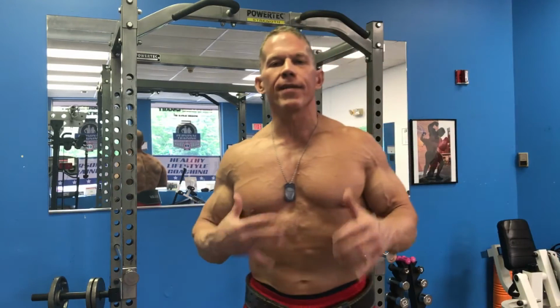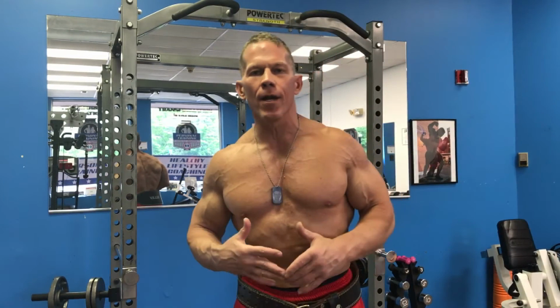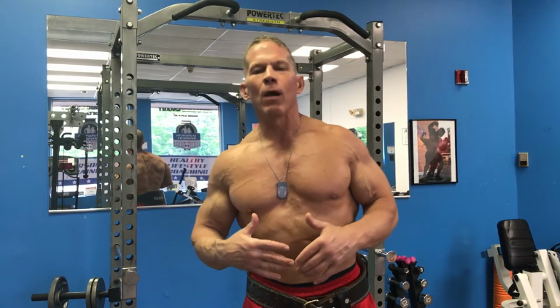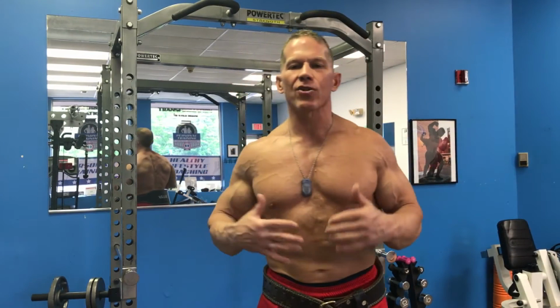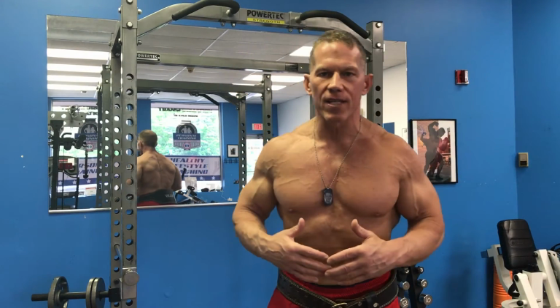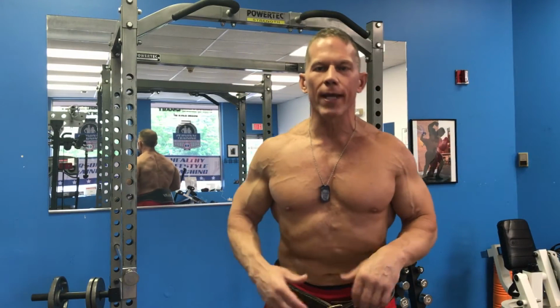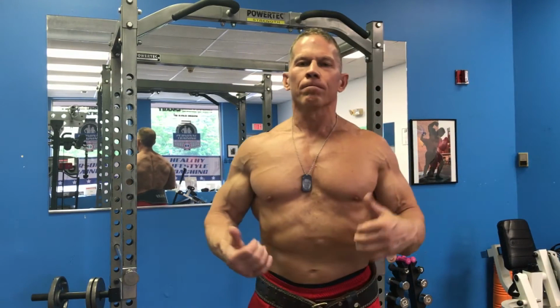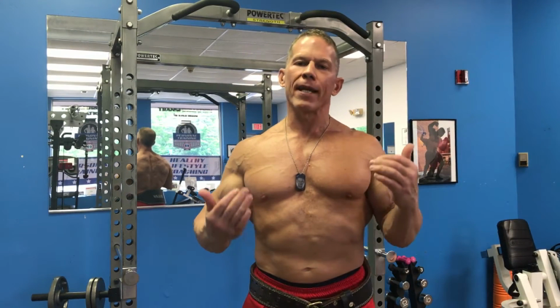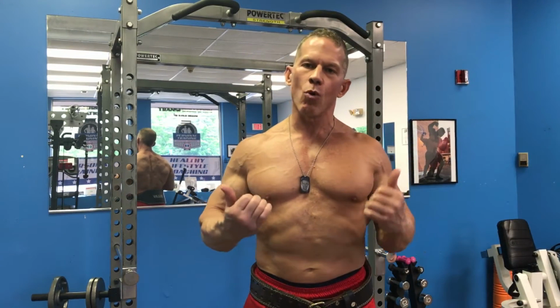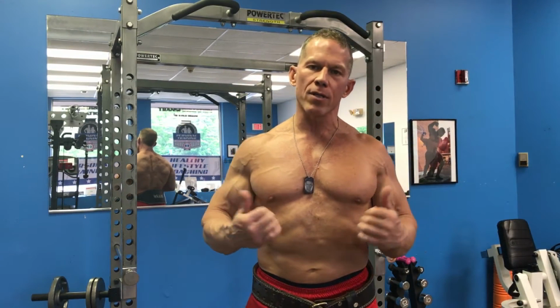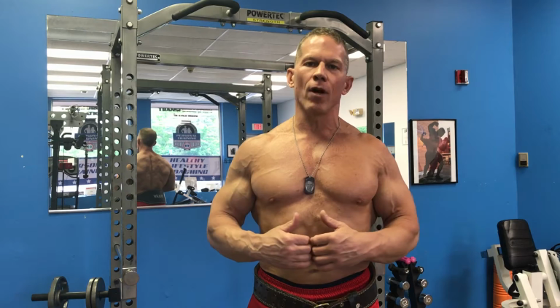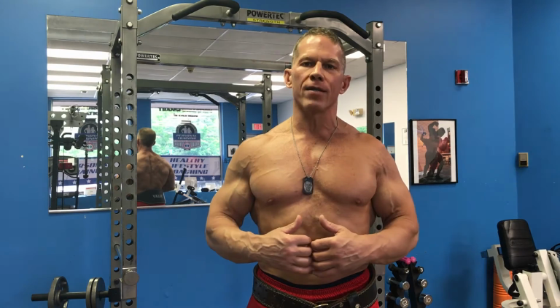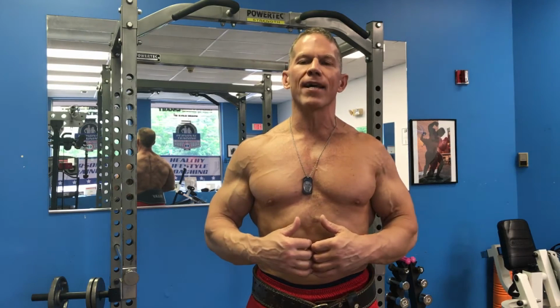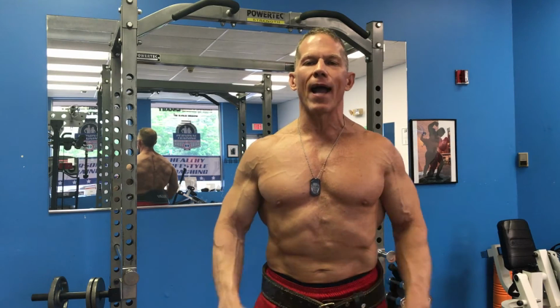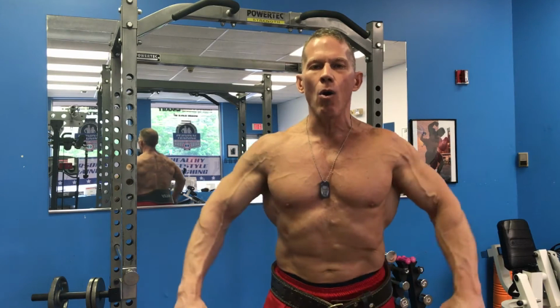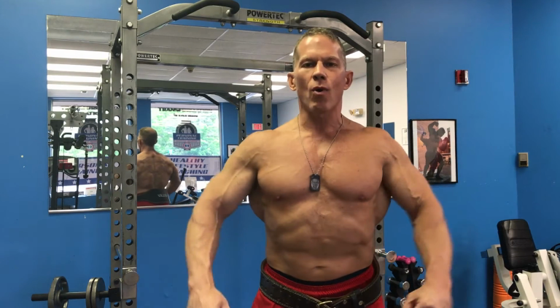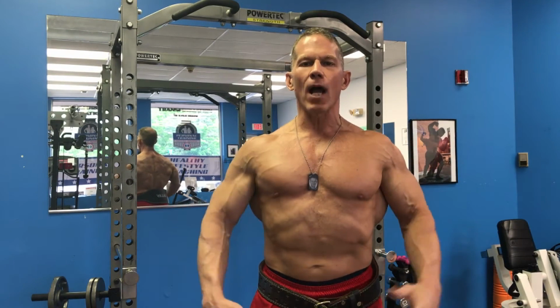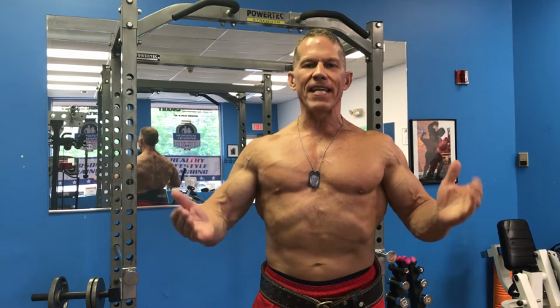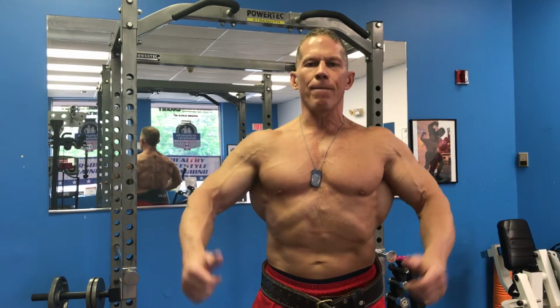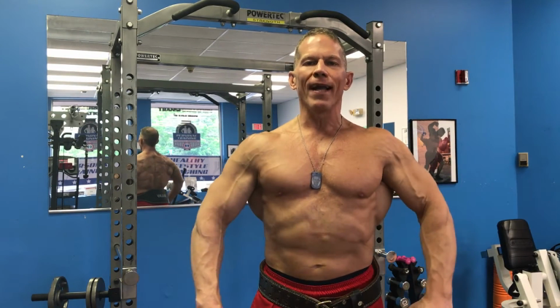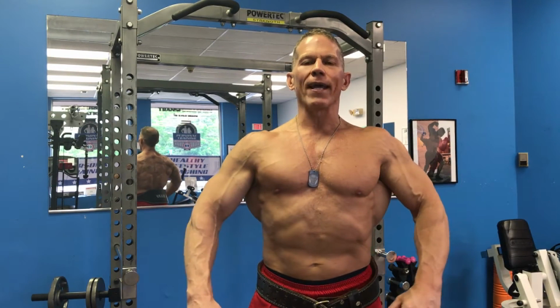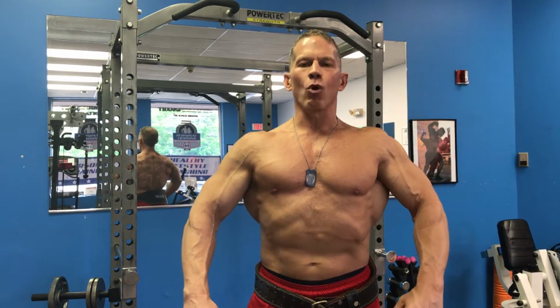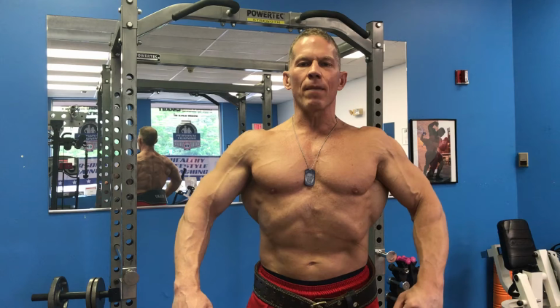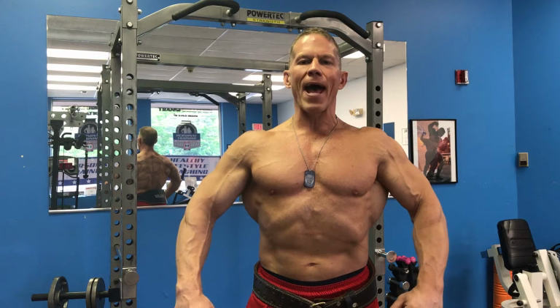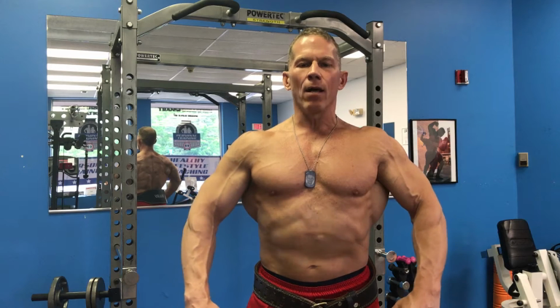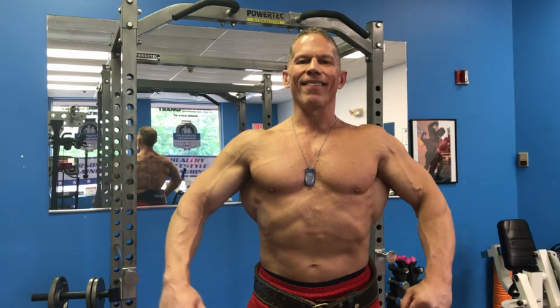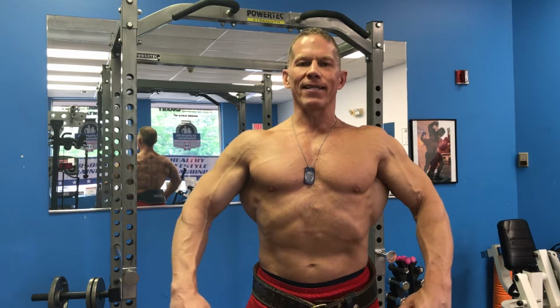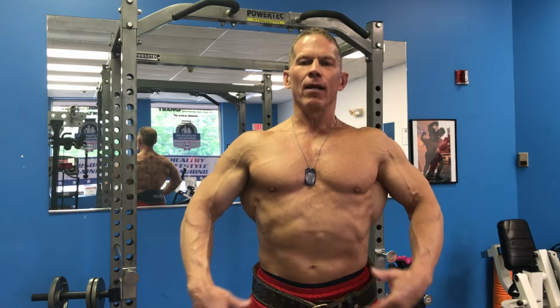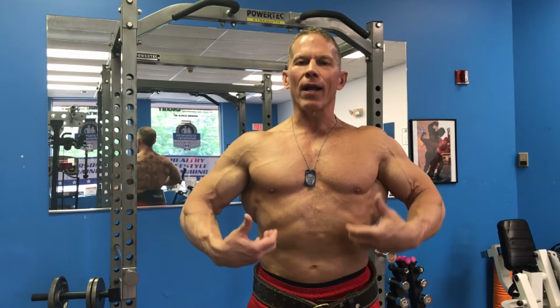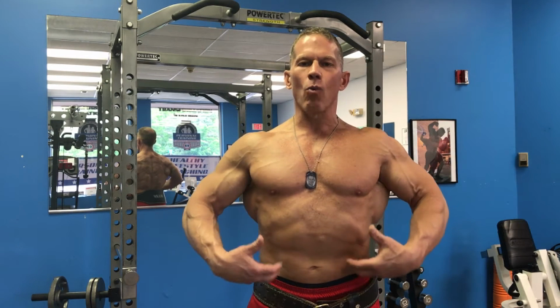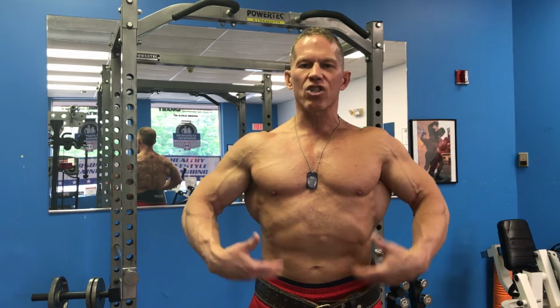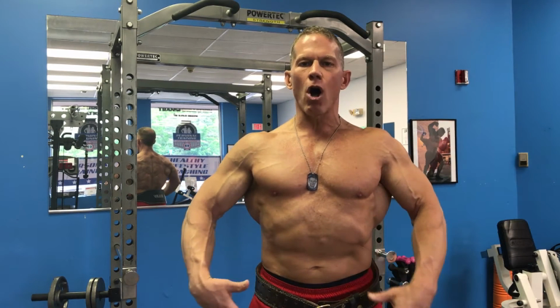Hey, Darren here with the exercise of the week. I've been getting some questions from guys about how do I make a V-taper? How do I get more width in my back, my lats?